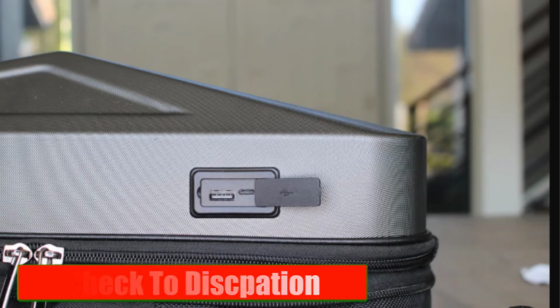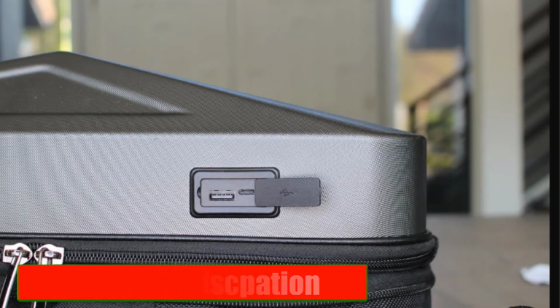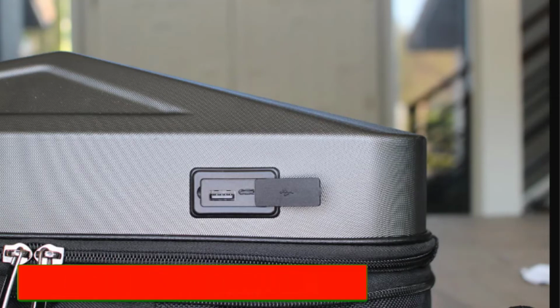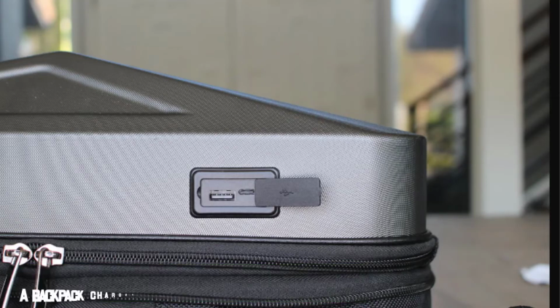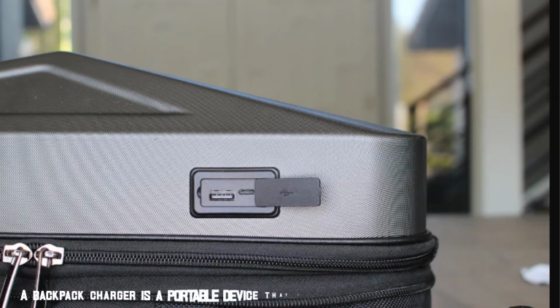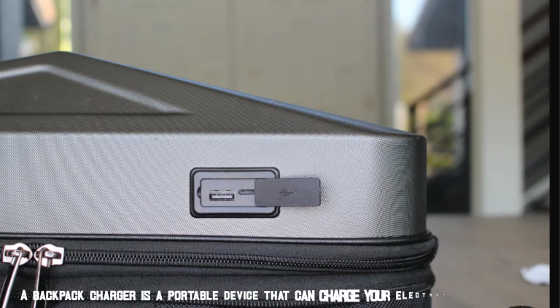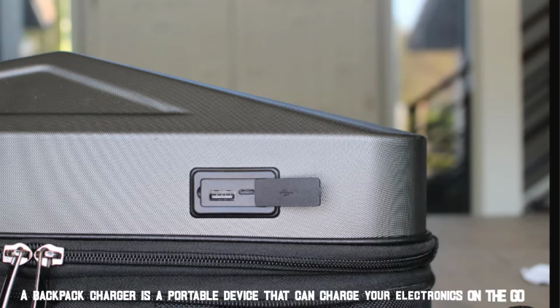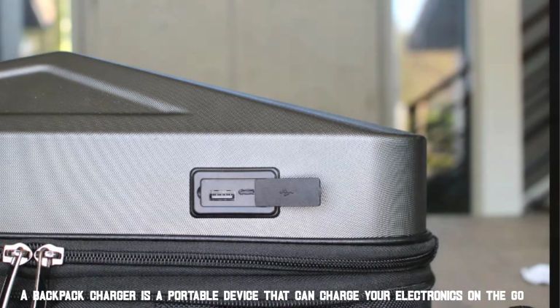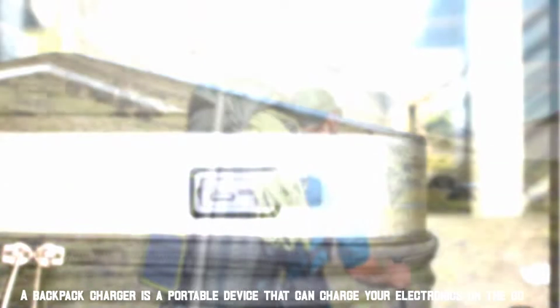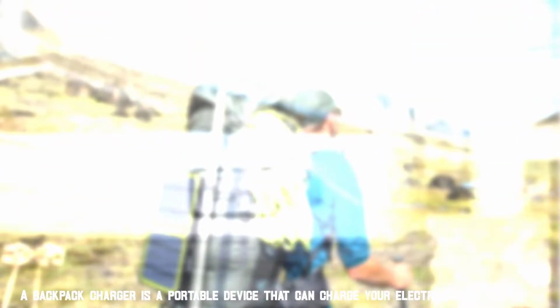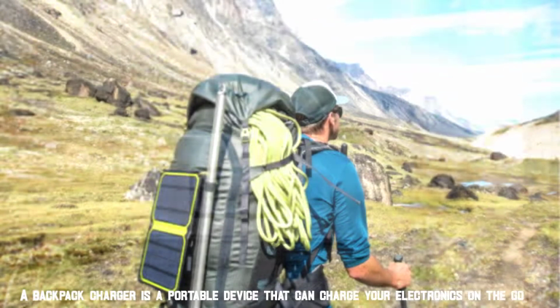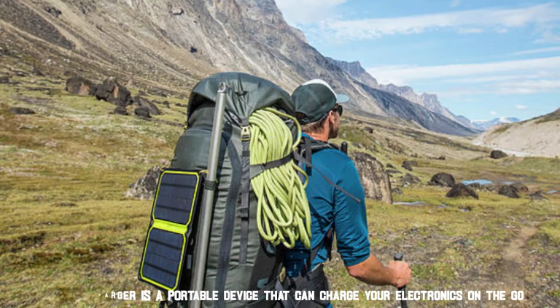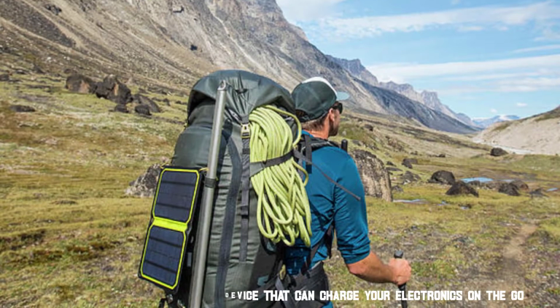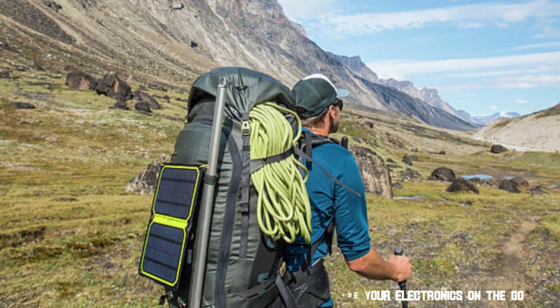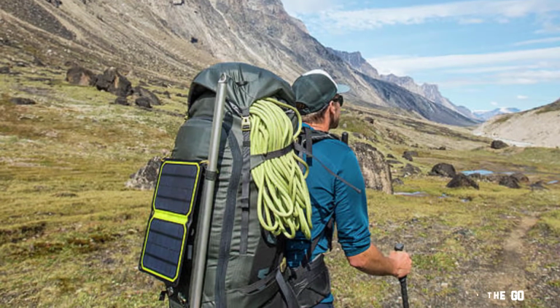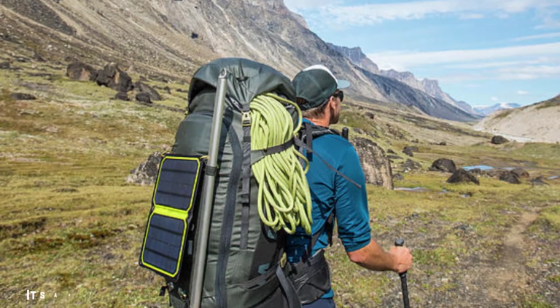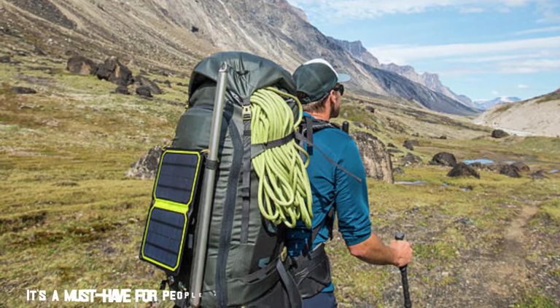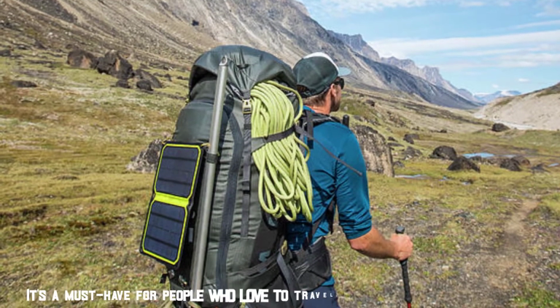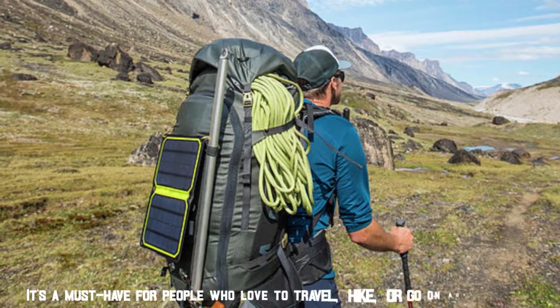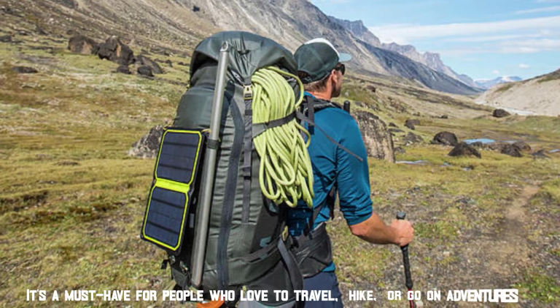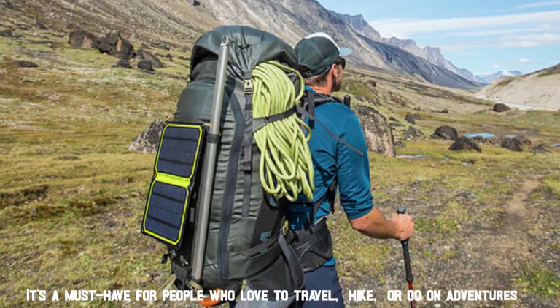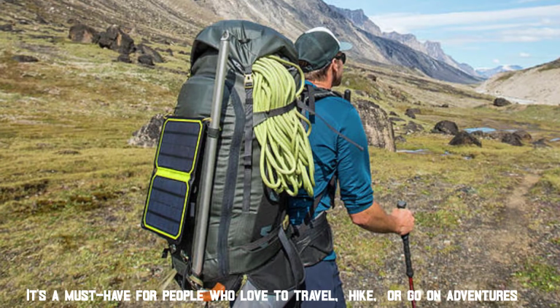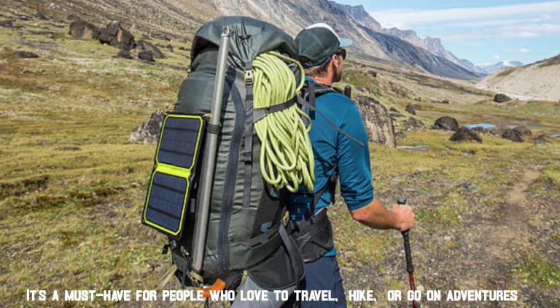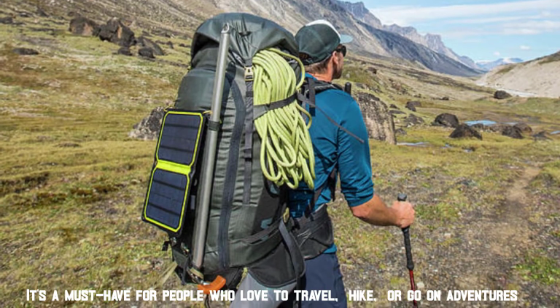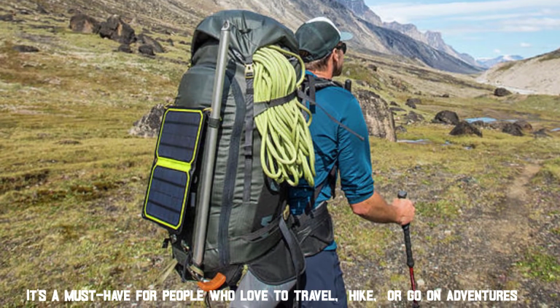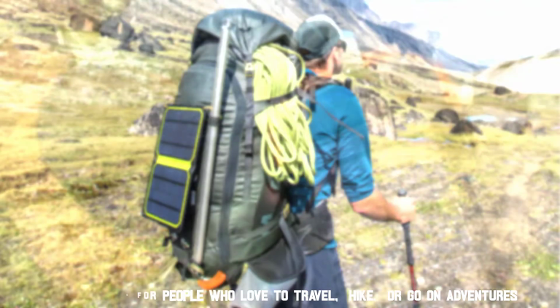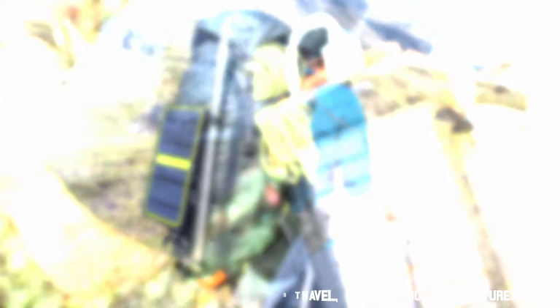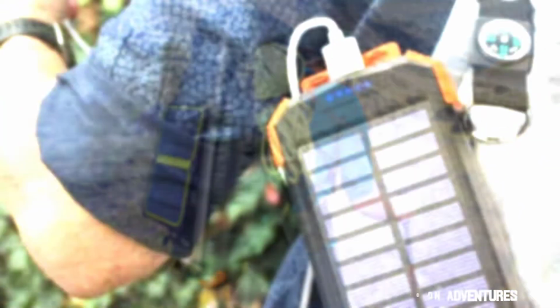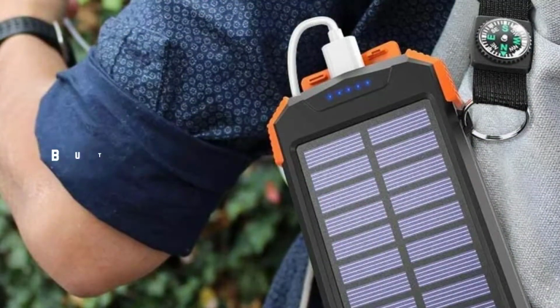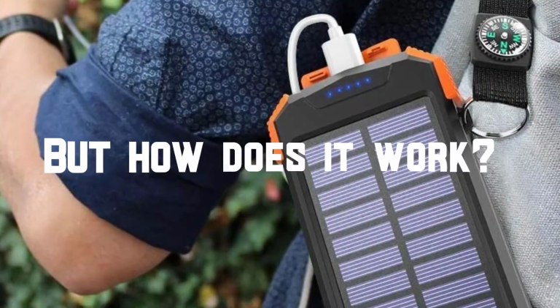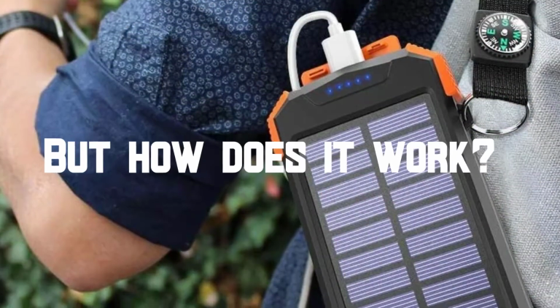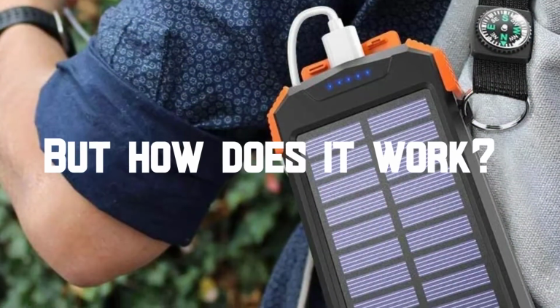A backpack charger is a portable device that can charge your electronics on the go. It's a must-have for people who love to travel, hike, or go on adventures. But how does it work?